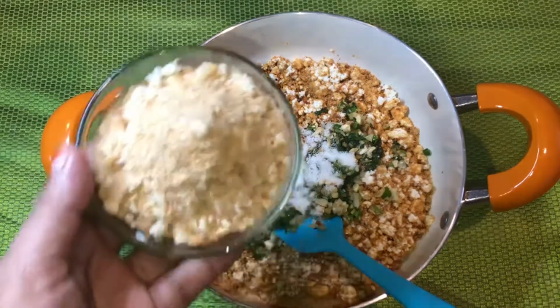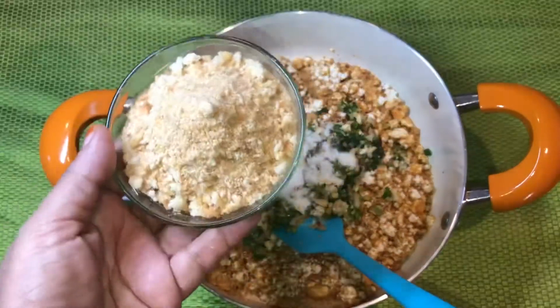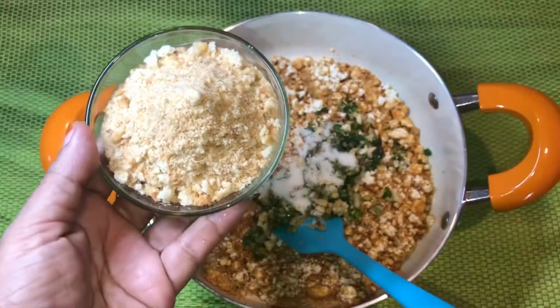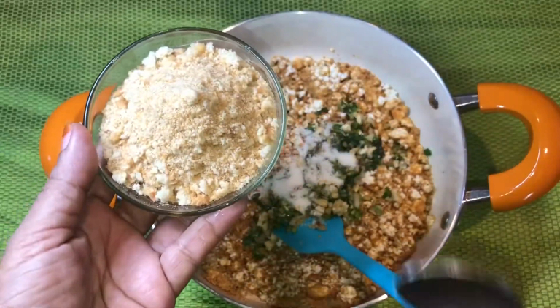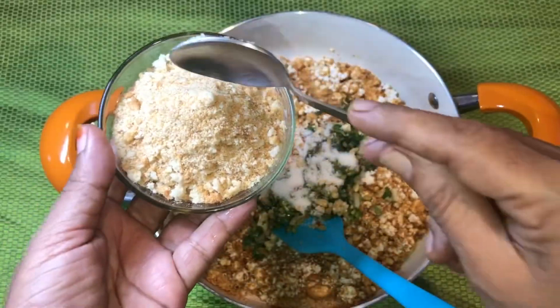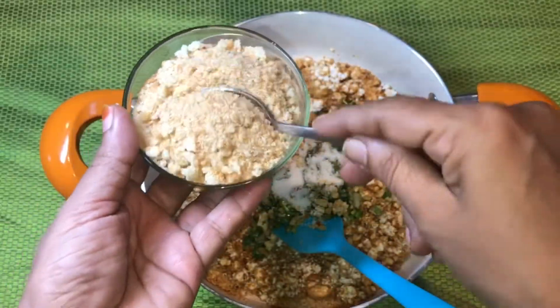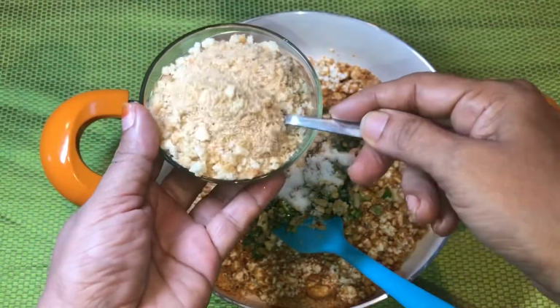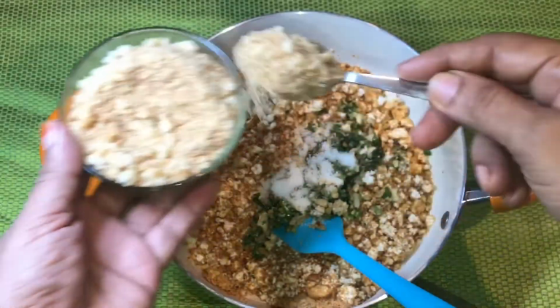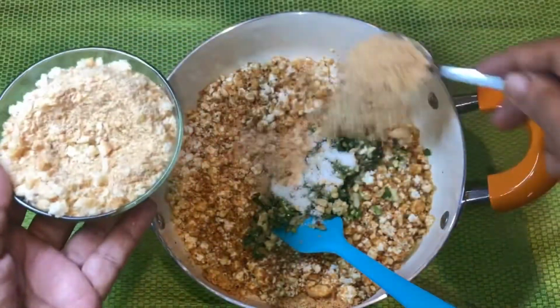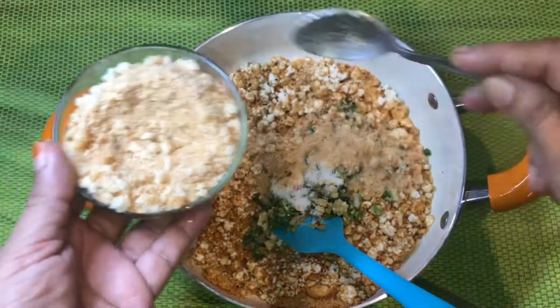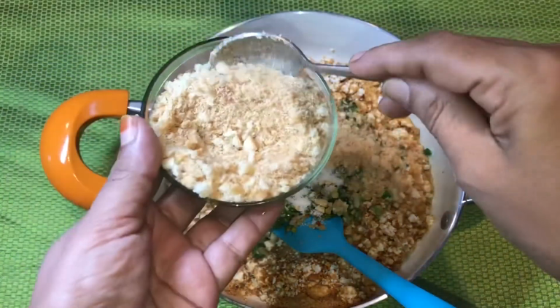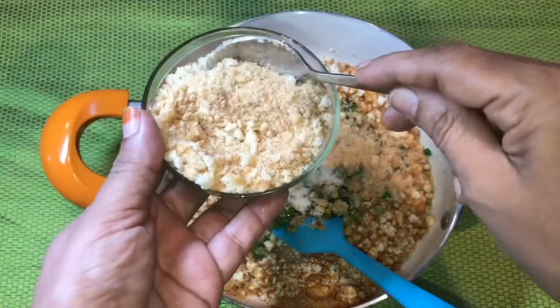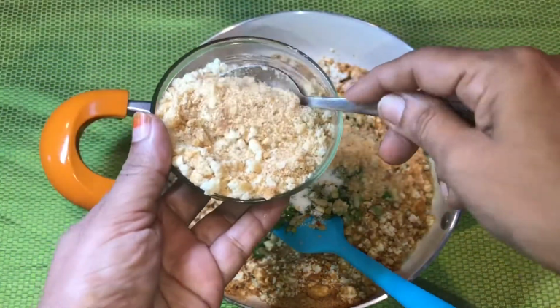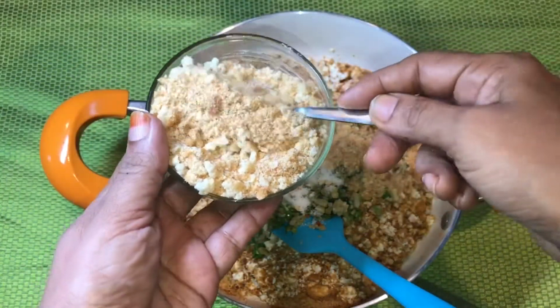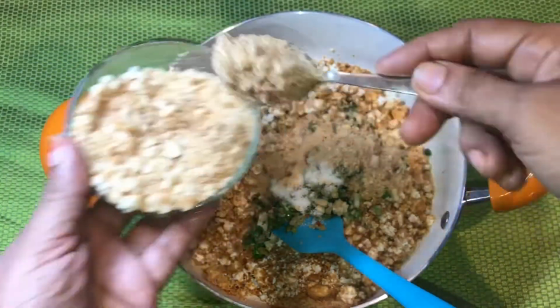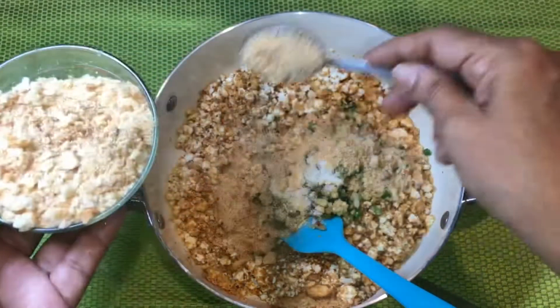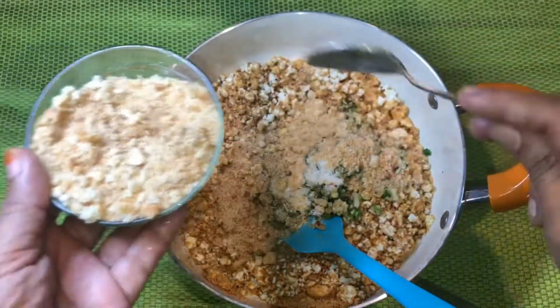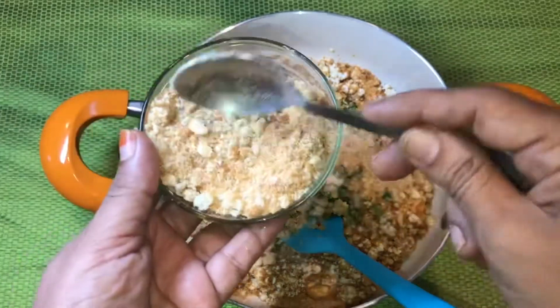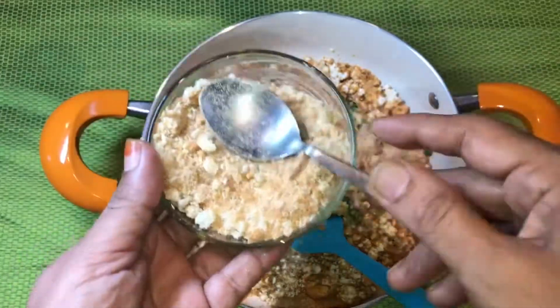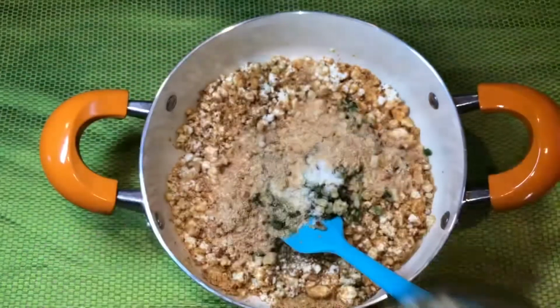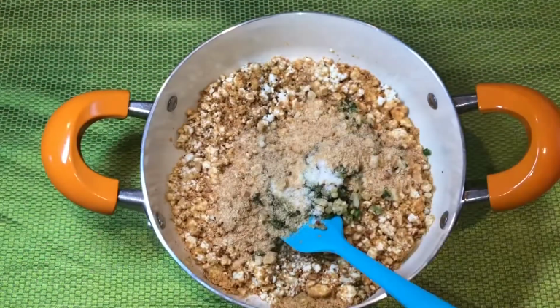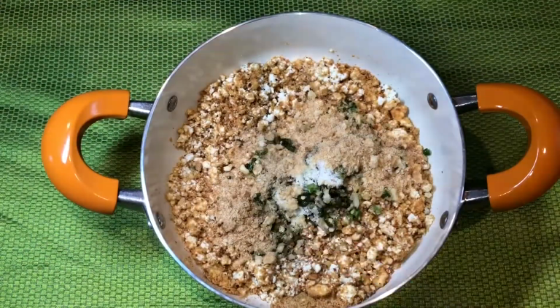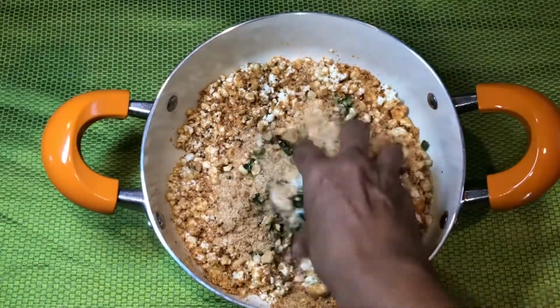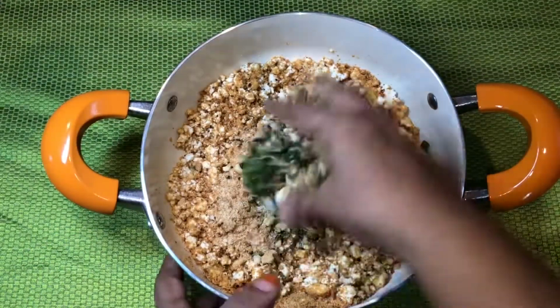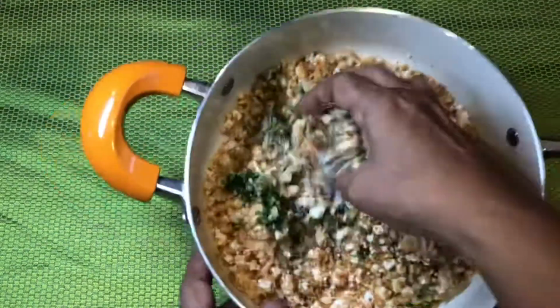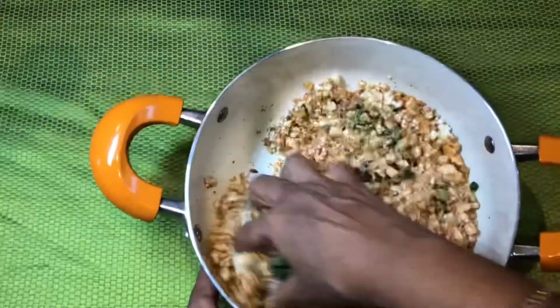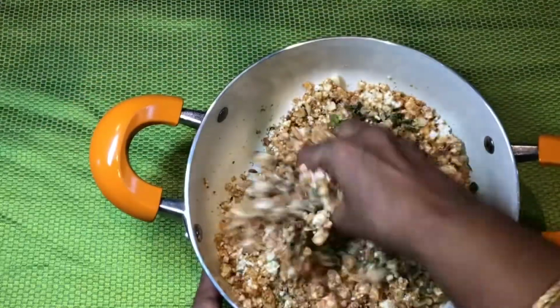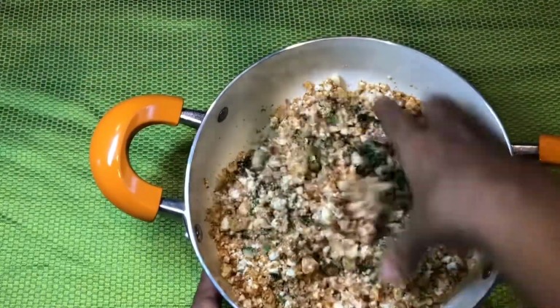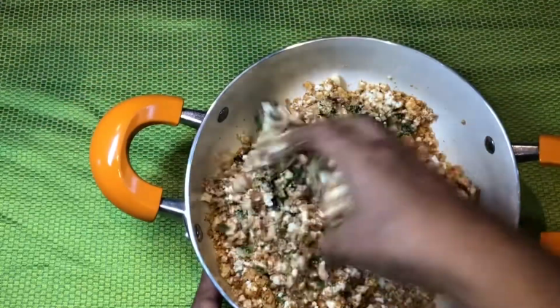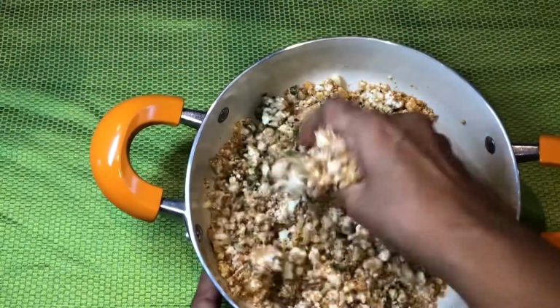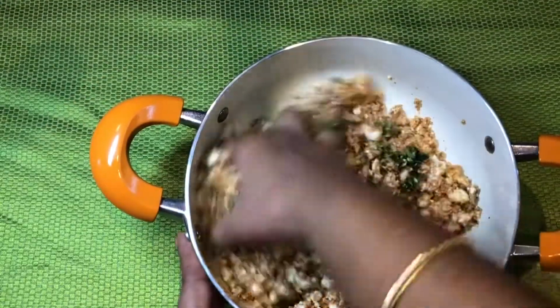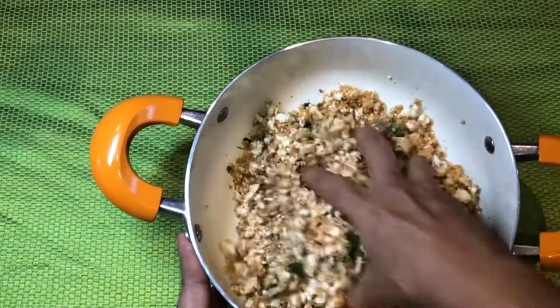Add in 2 teaspoons of breadcrumbs for more stiffness. Give all the ingredients a thorough and nice mix.